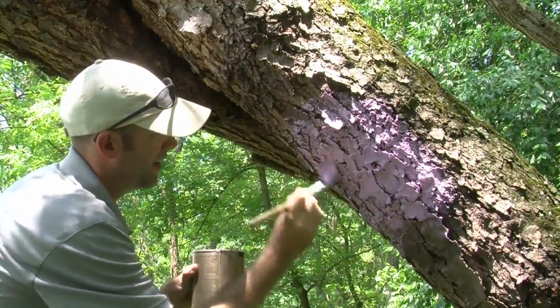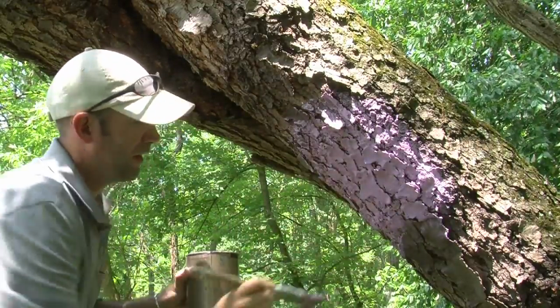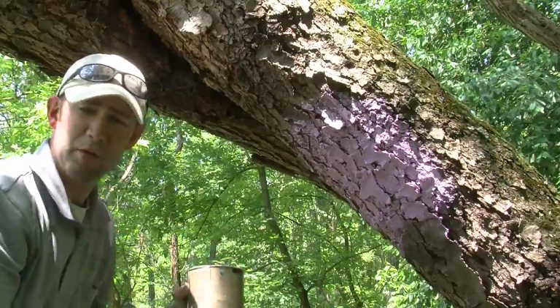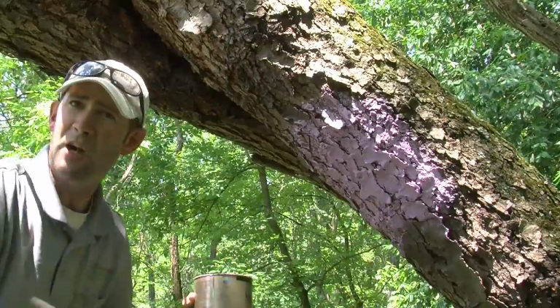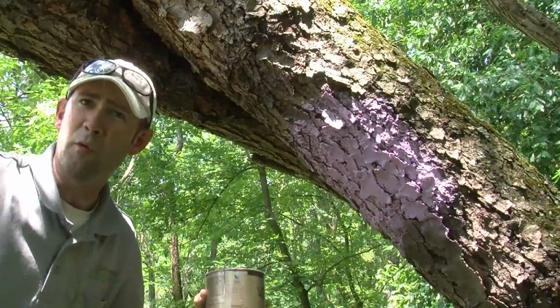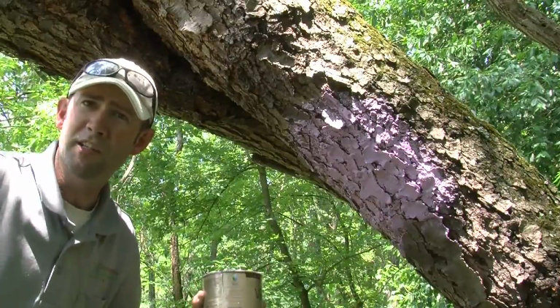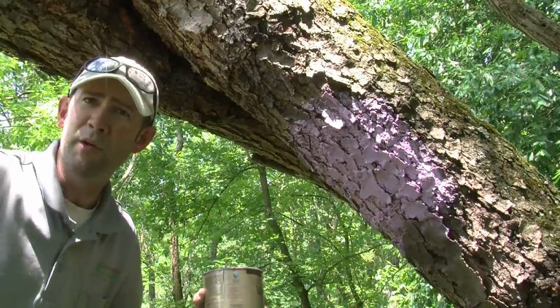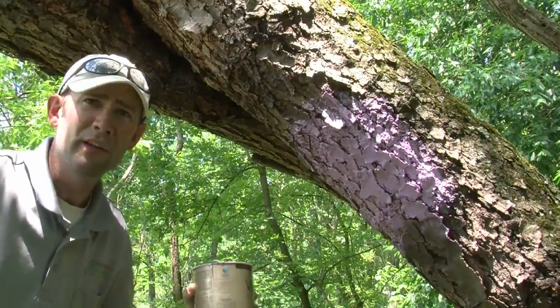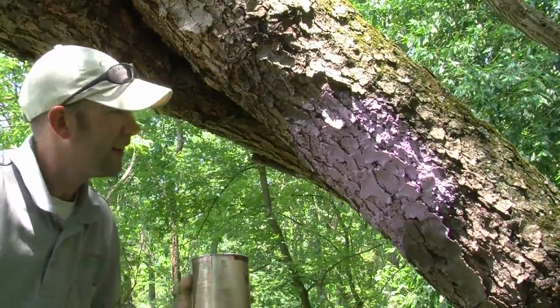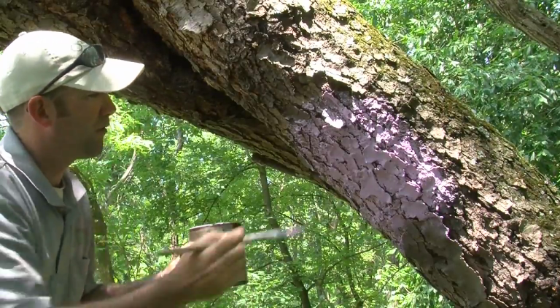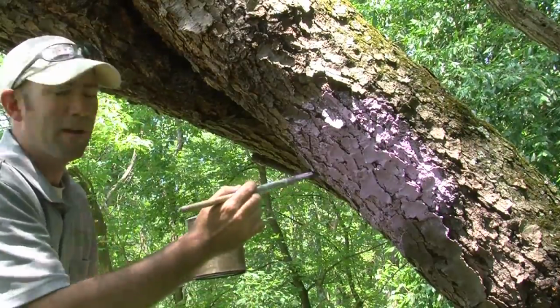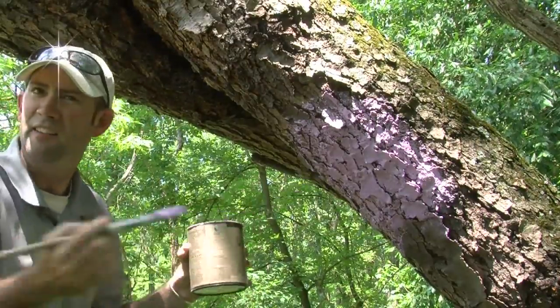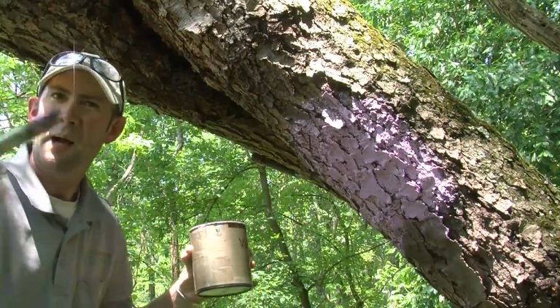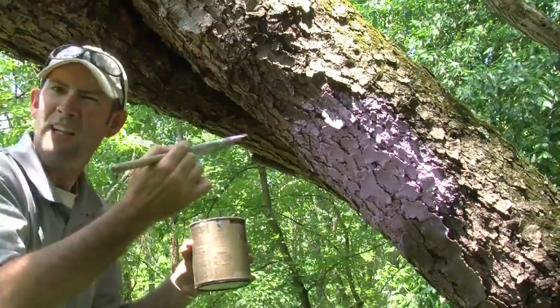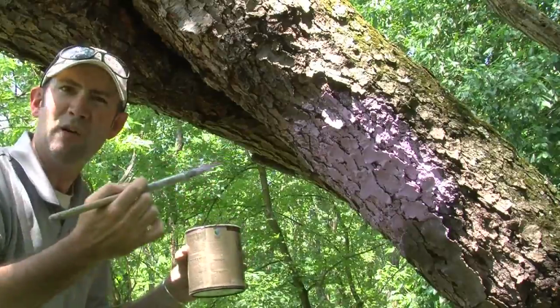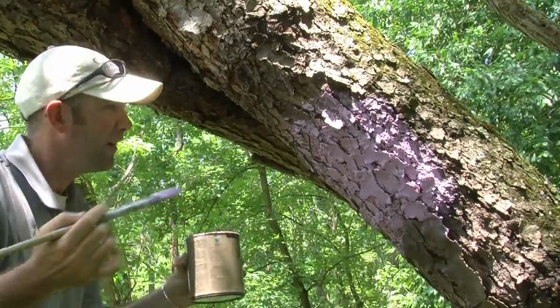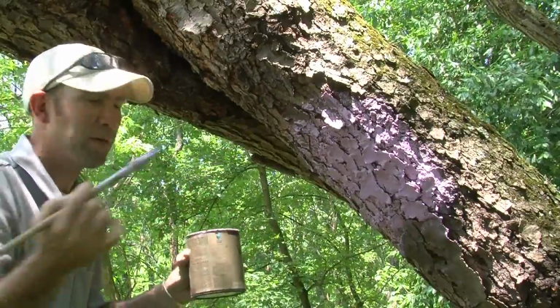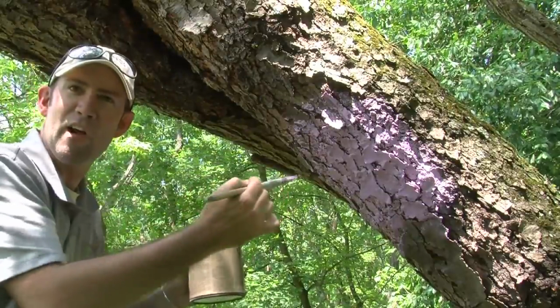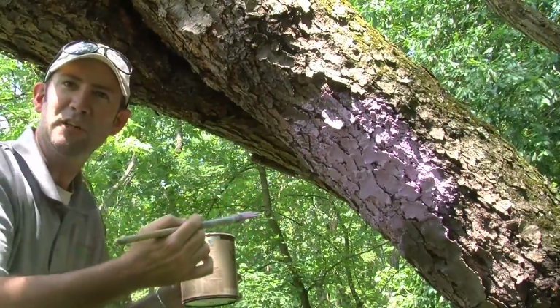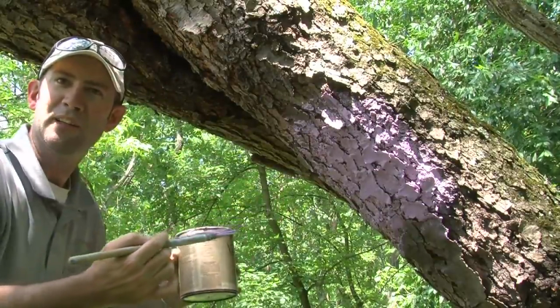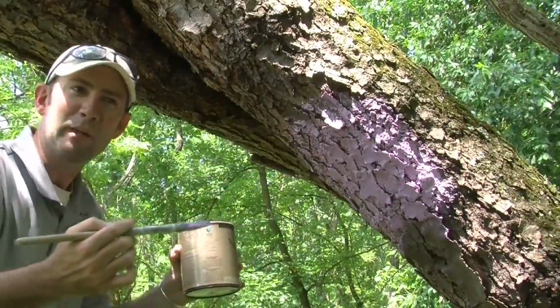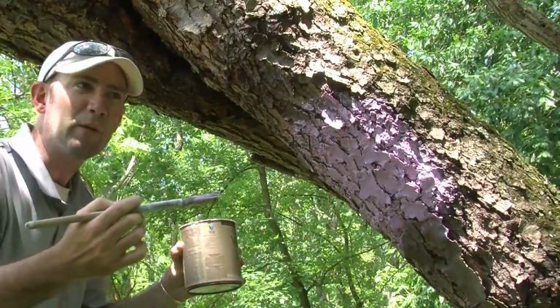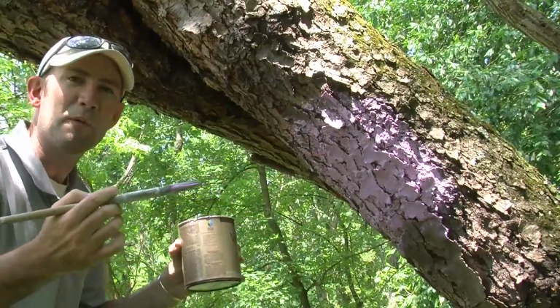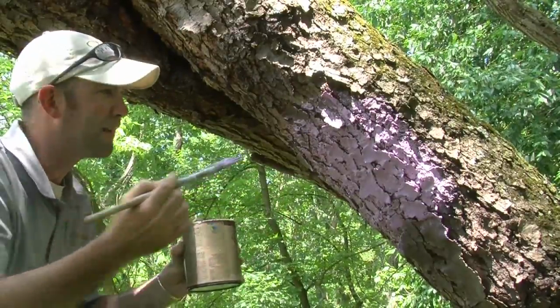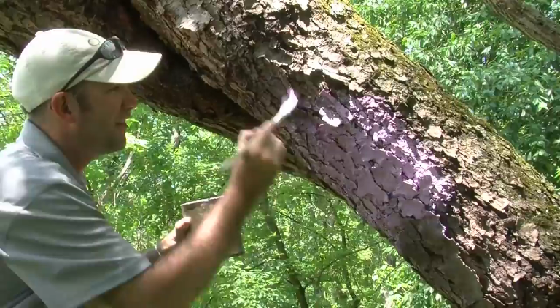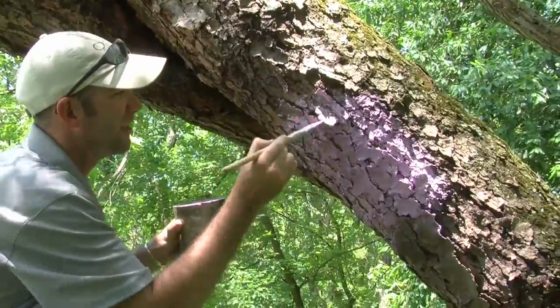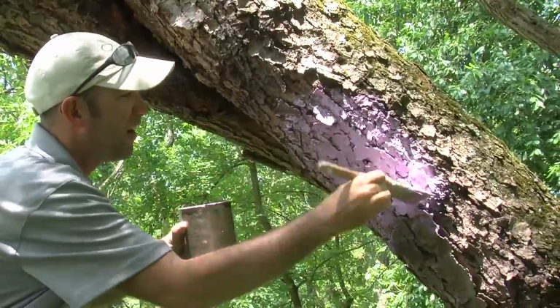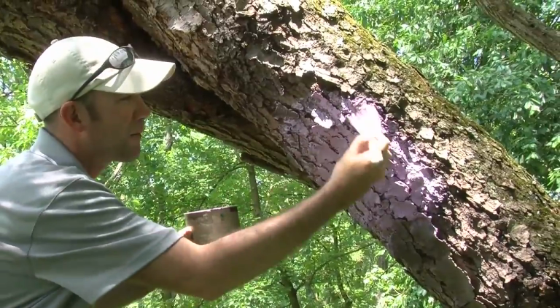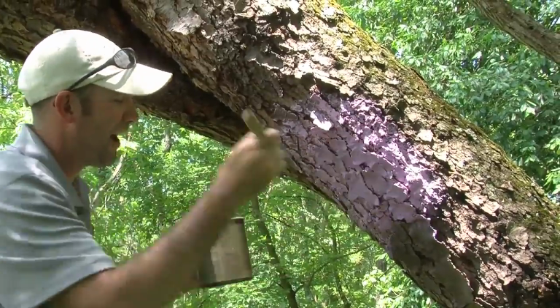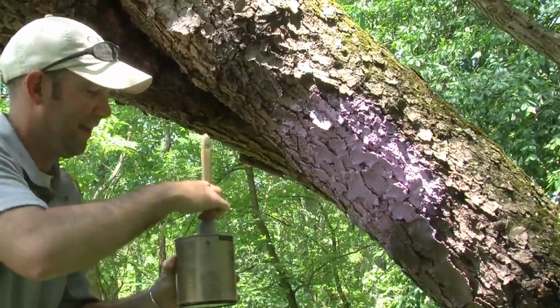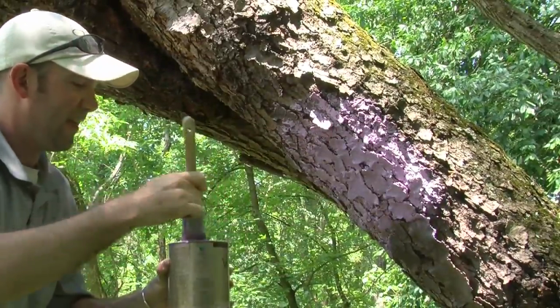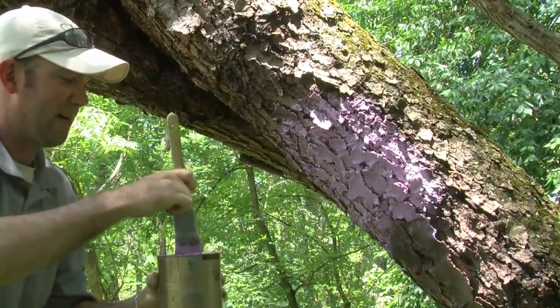Also, later on when the bees go out to forage, the brood will use the painted marking as a signal to return home. They'll be looking for home and they'll spot it and say, 'I remember that — that's home.'